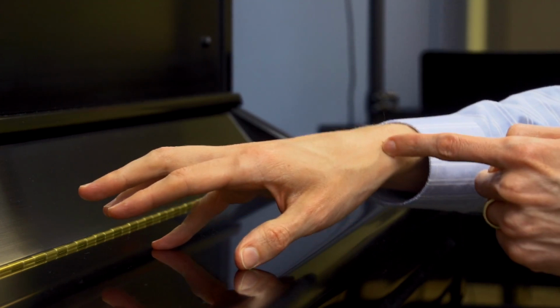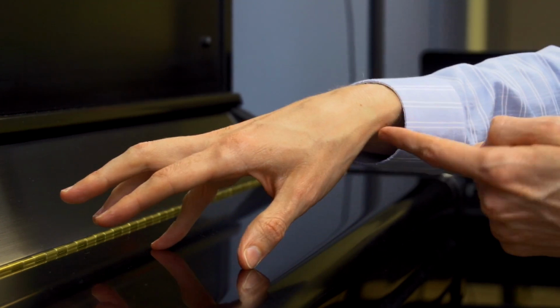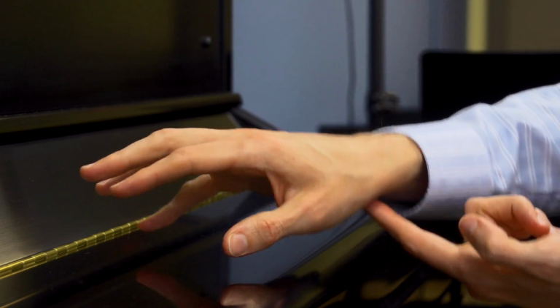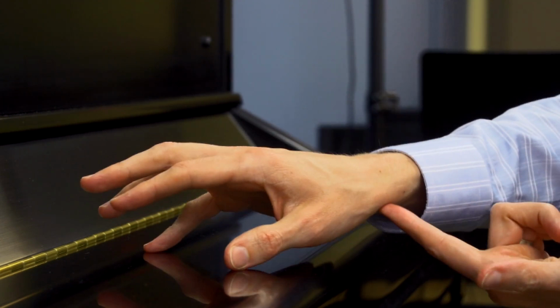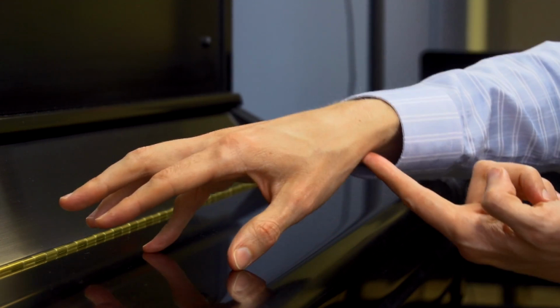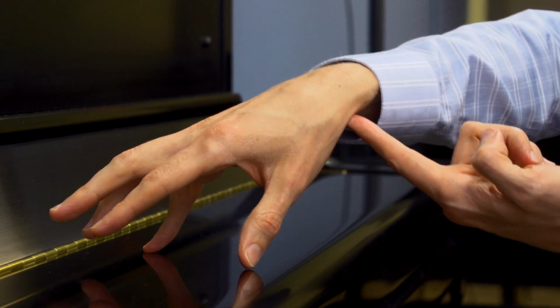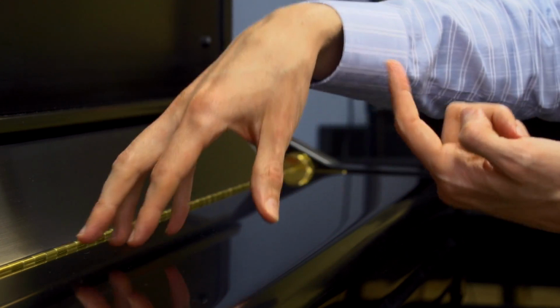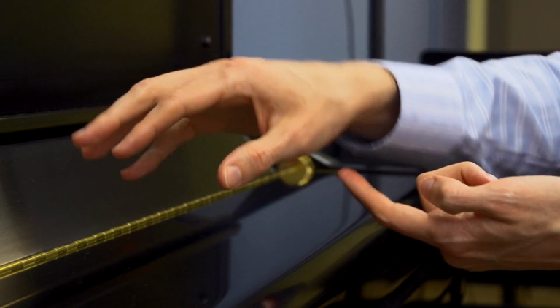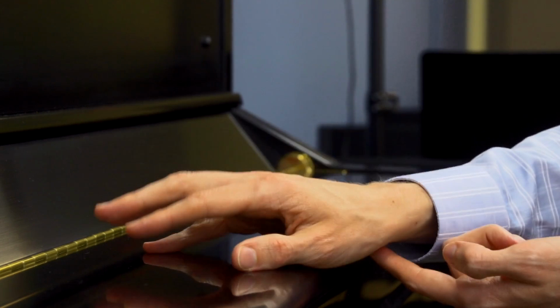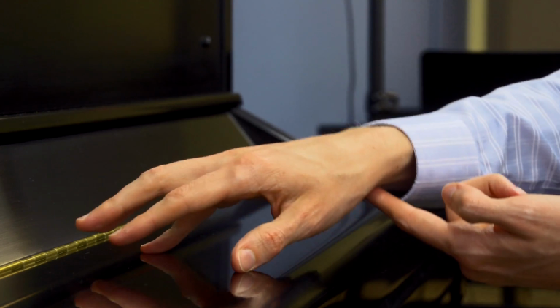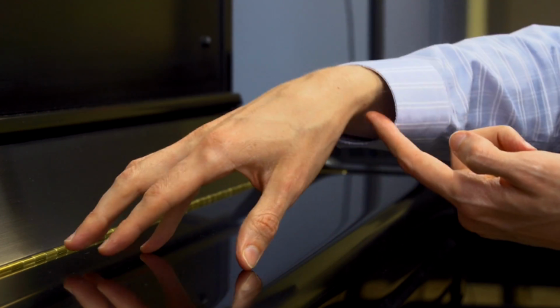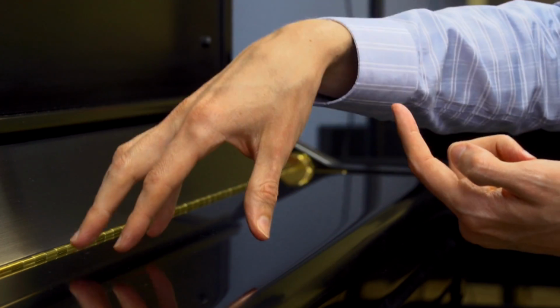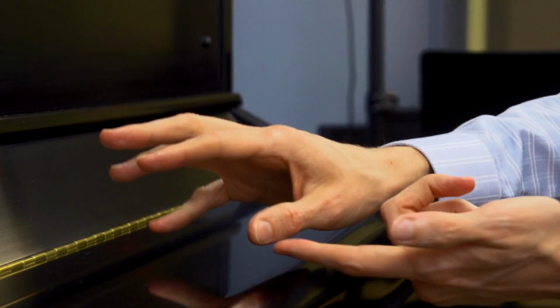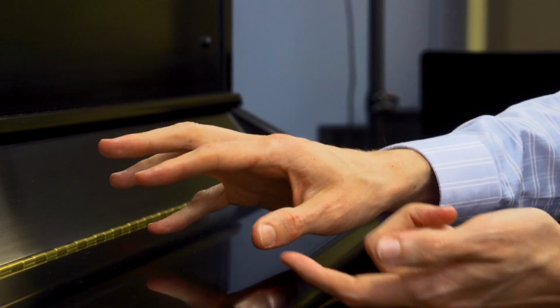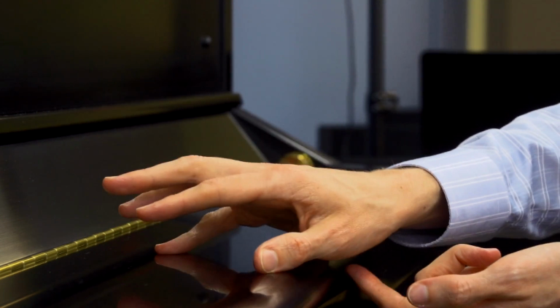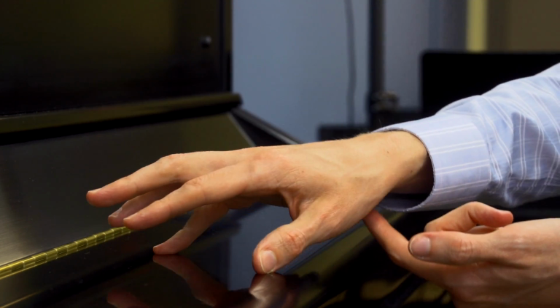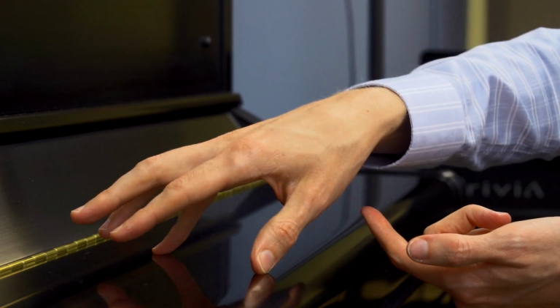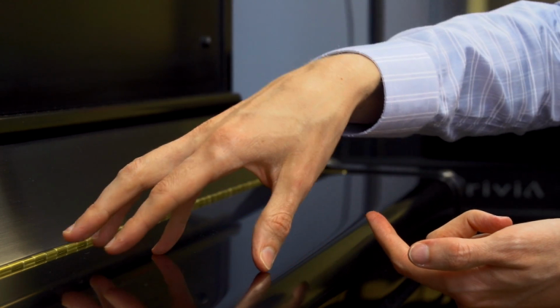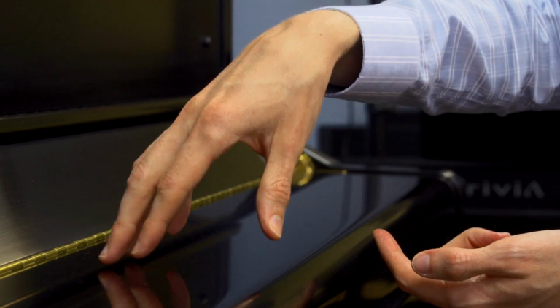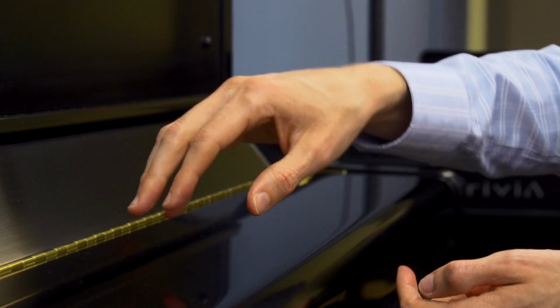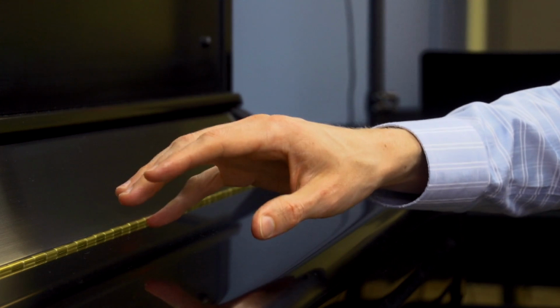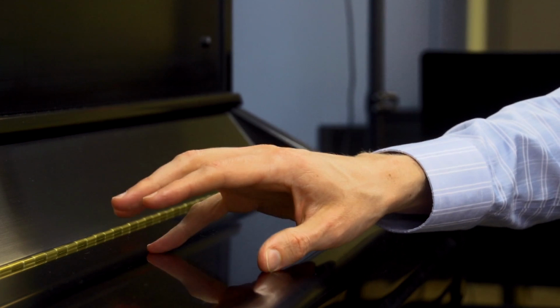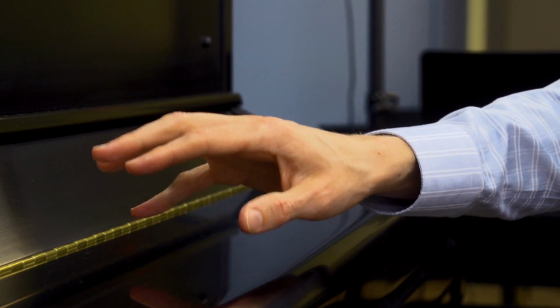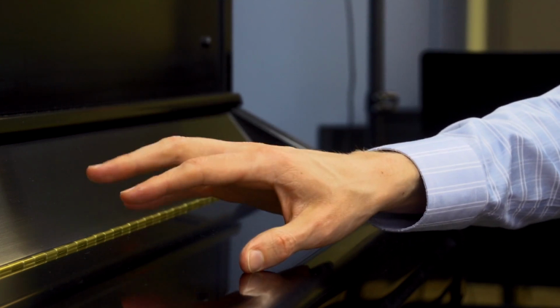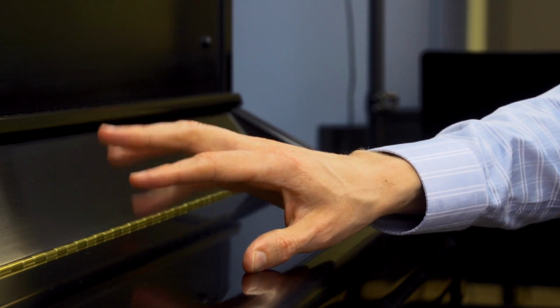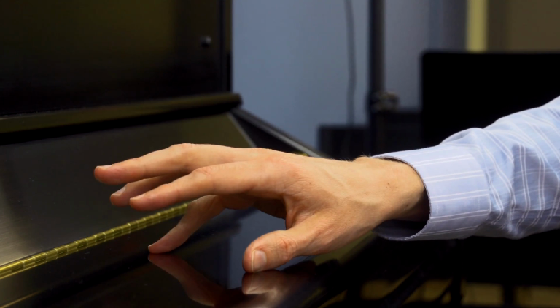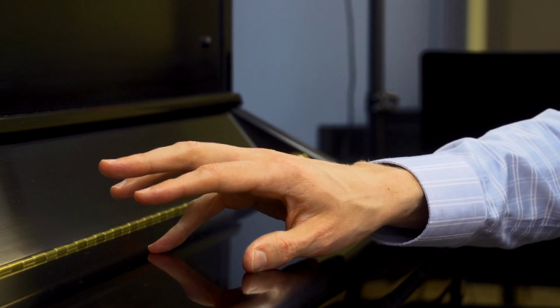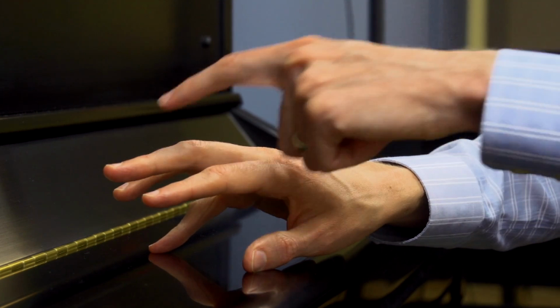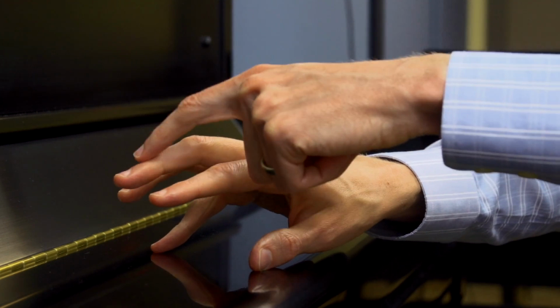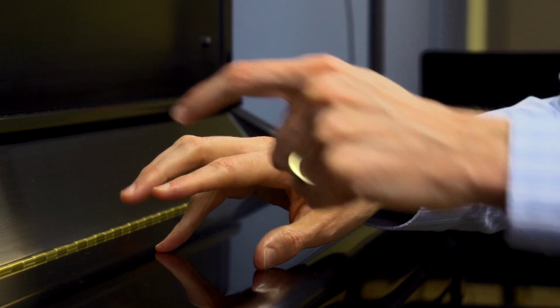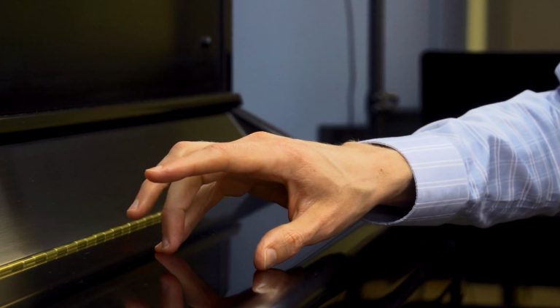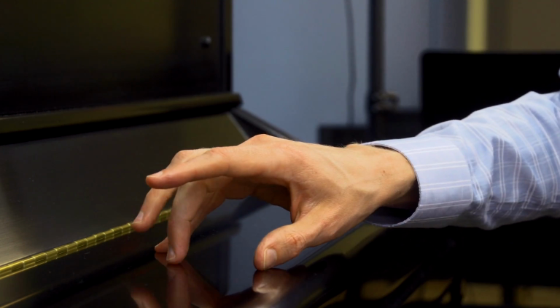Whenever you finish playing a chord, remember to lift from the wrist to relax the hand while the fingers stay near the keys. Now for a three-note chord, in addition to fingers 1 and 5, we're also going to add finger 3.